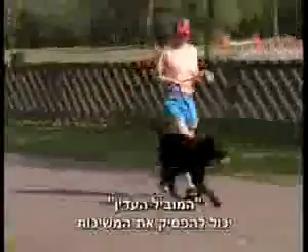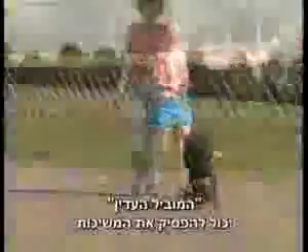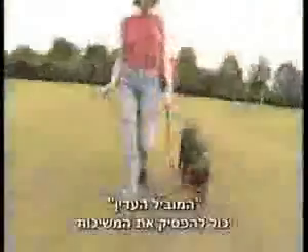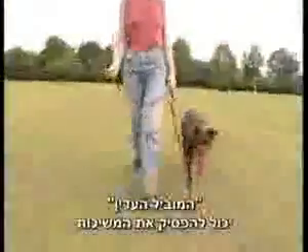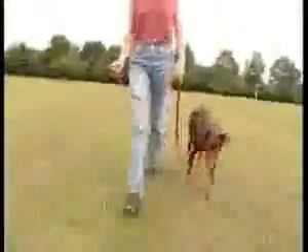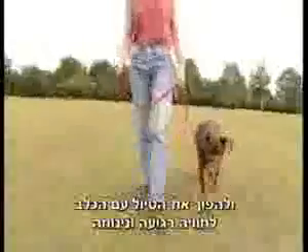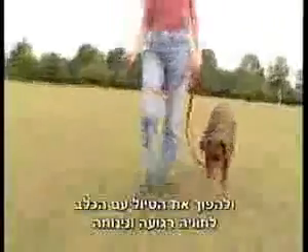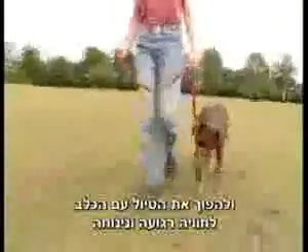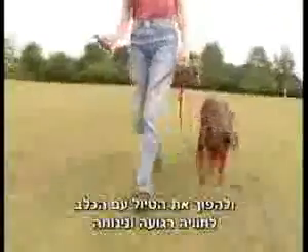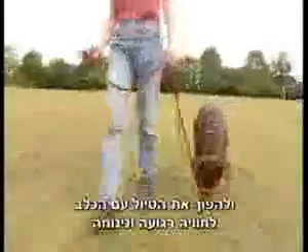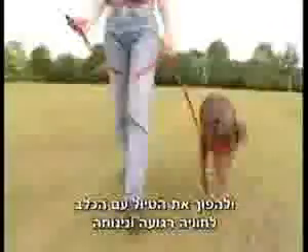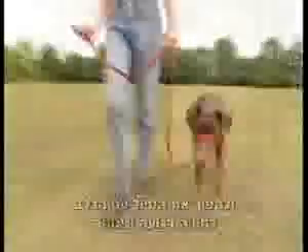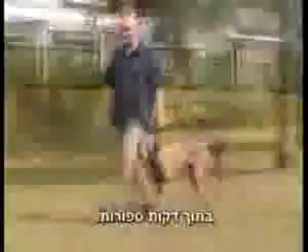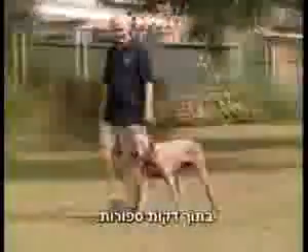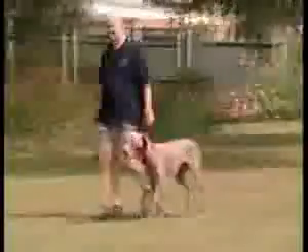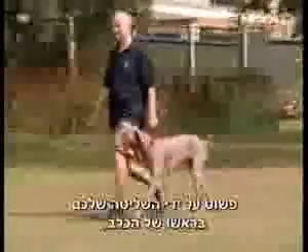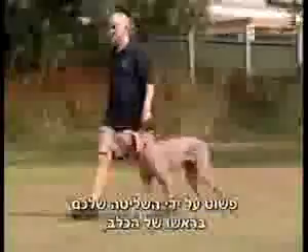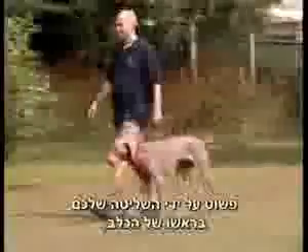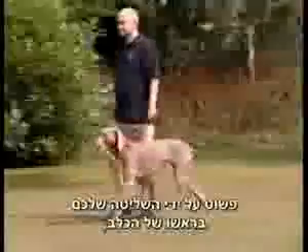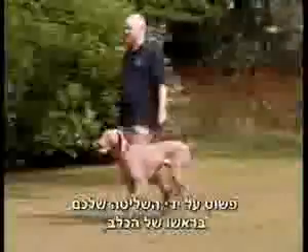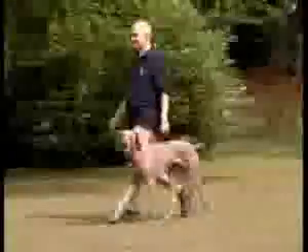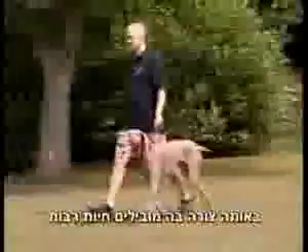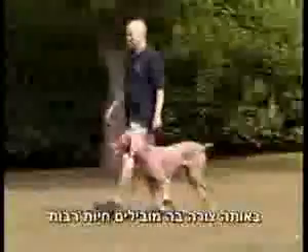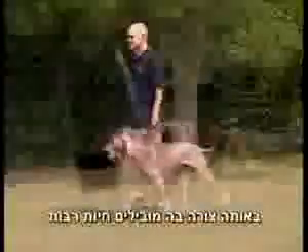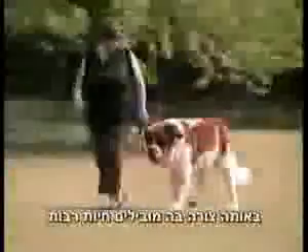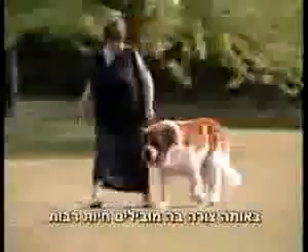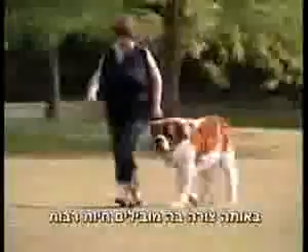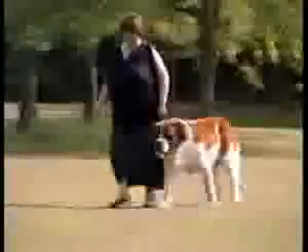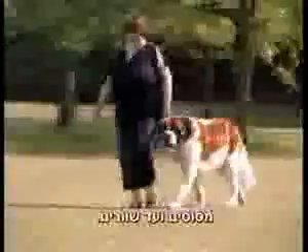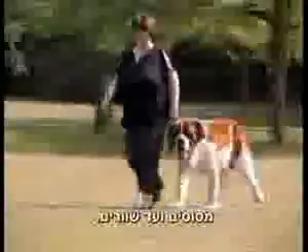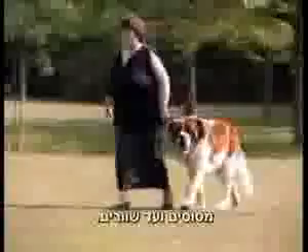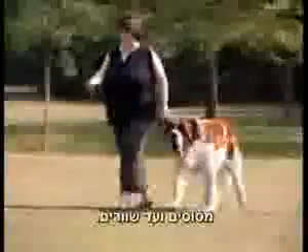The Gentle Leader can stop pulling on the lead and make walking your dog a calm and comfortable experience in a matter of minutes, simply by giving you control of the head in the same way as we guide every other animal in the world, from horses to bulls.